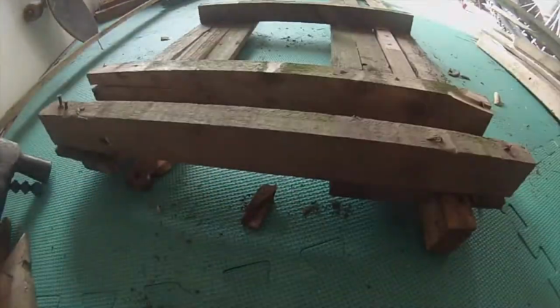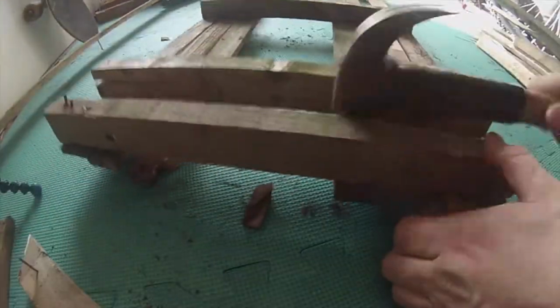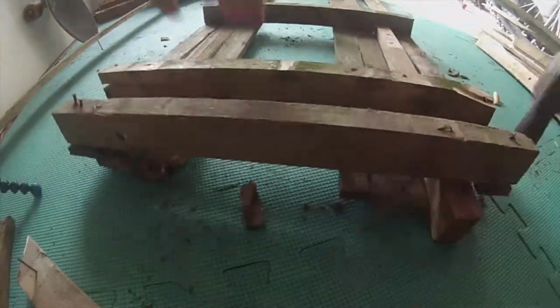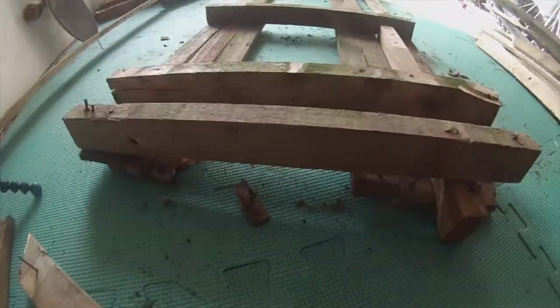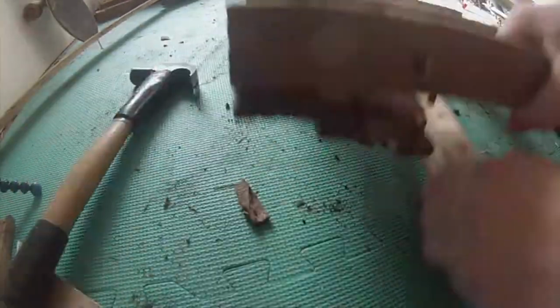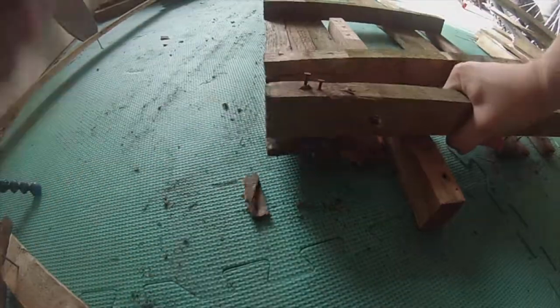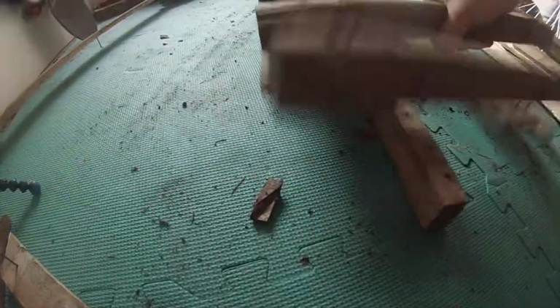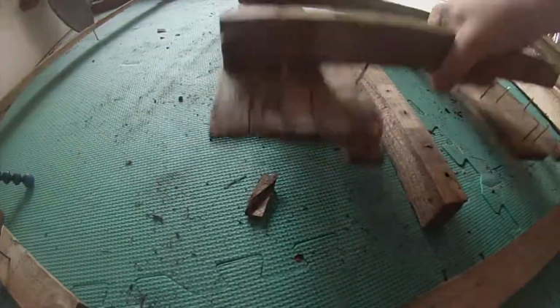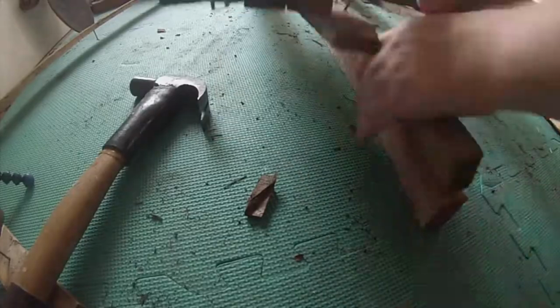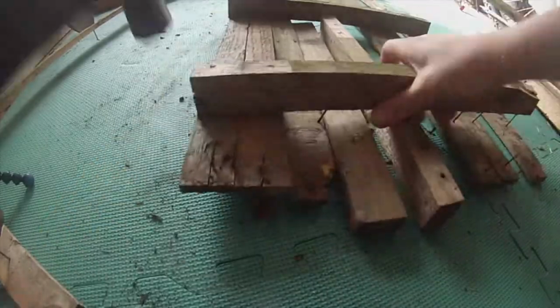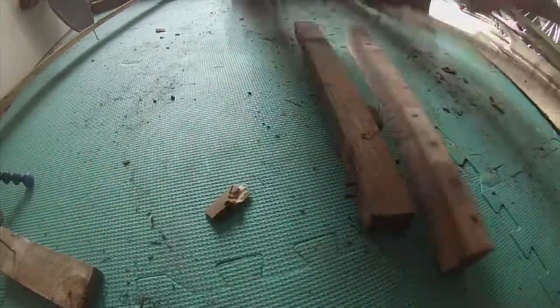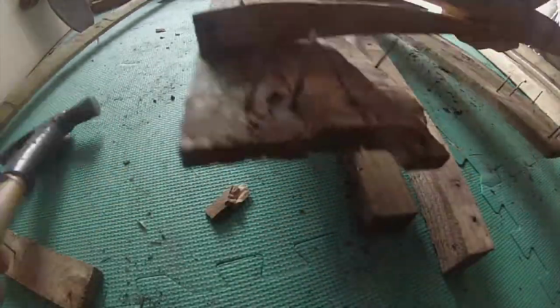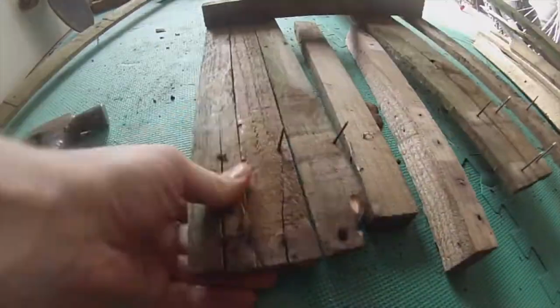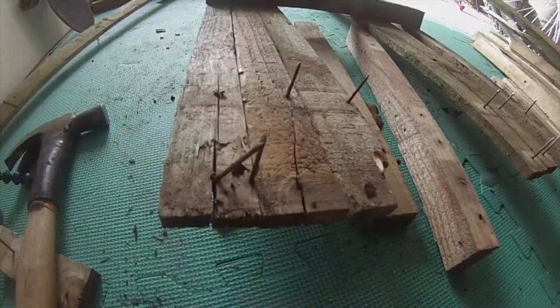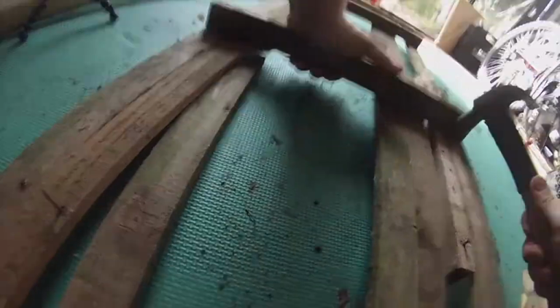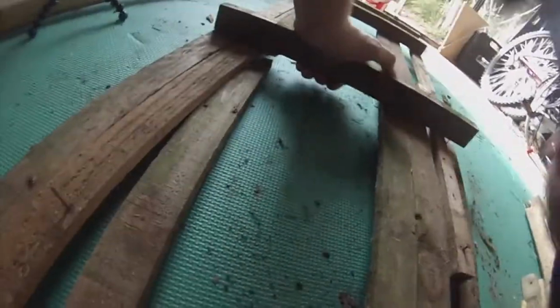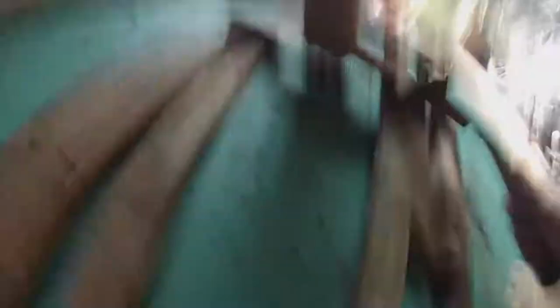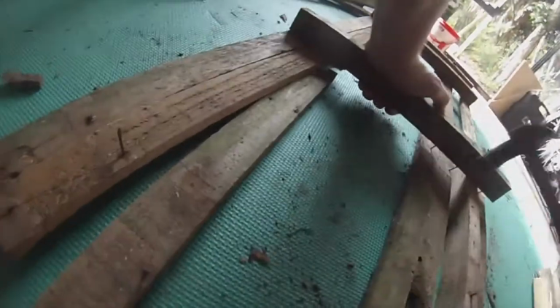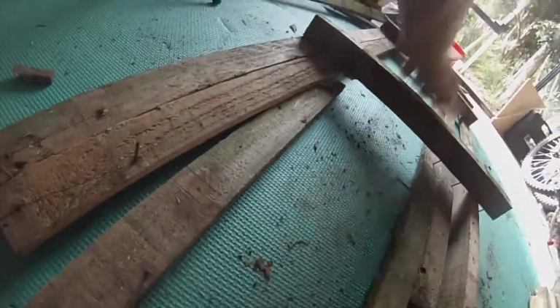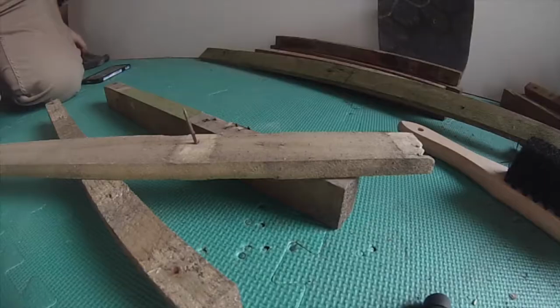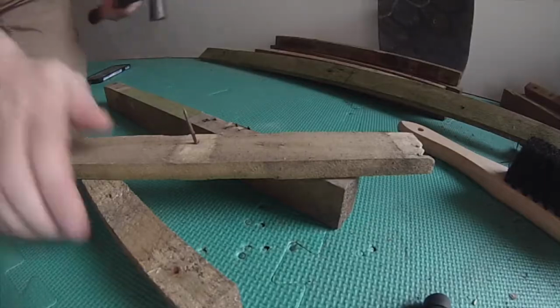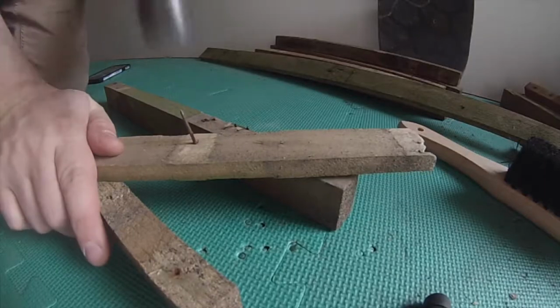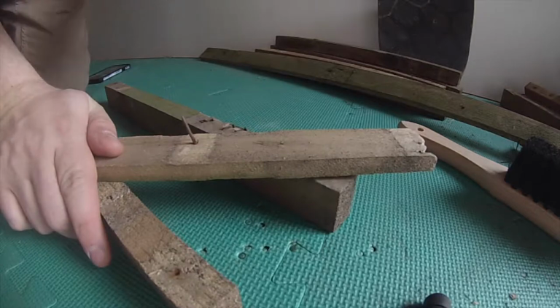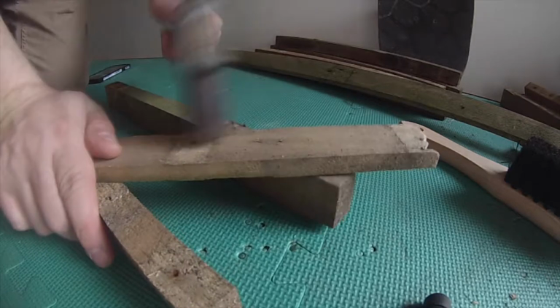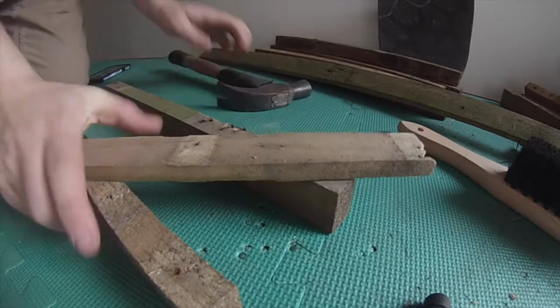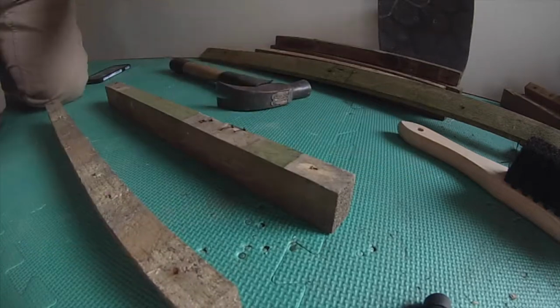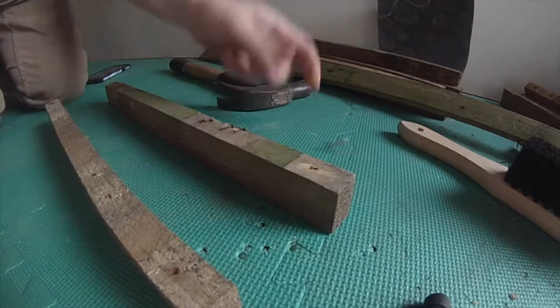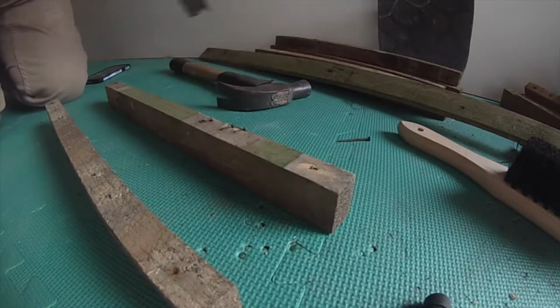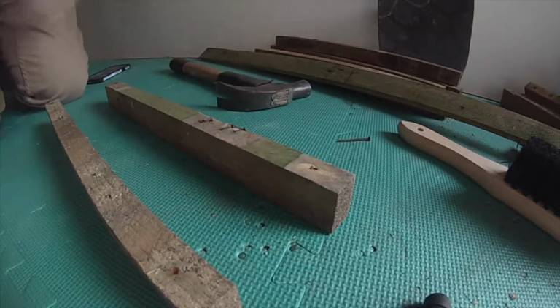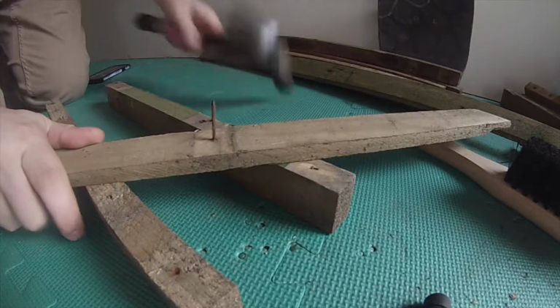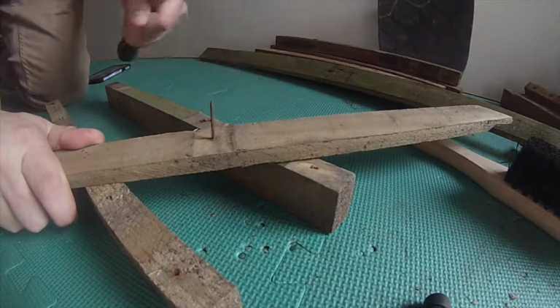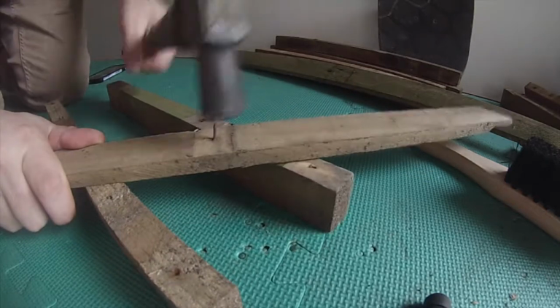Once I got the front face off though it was really easy. Just propping it up on that bit of wood and hammering at it, everything came out so much faster and I even managed to get a few full lengths without breaking them at all.